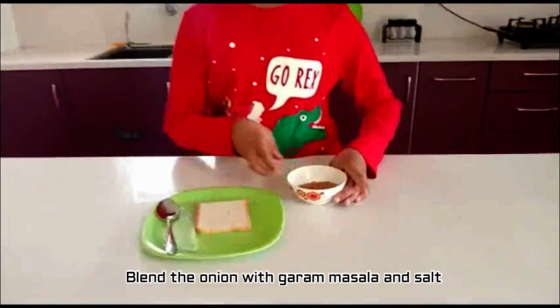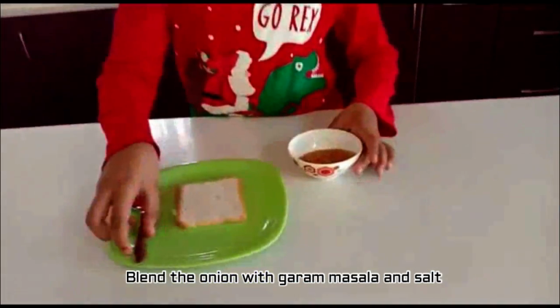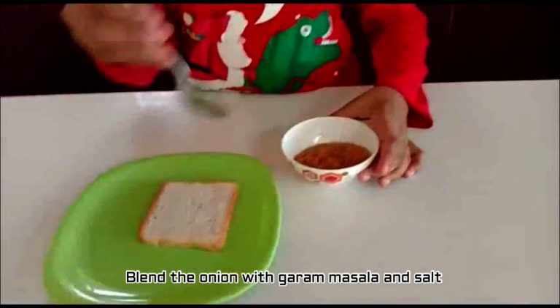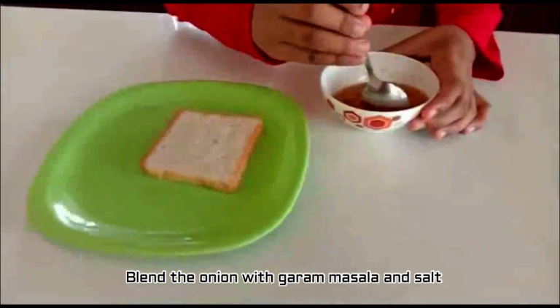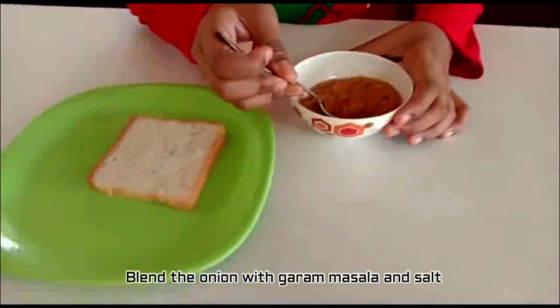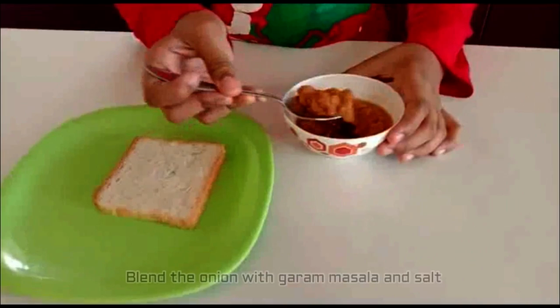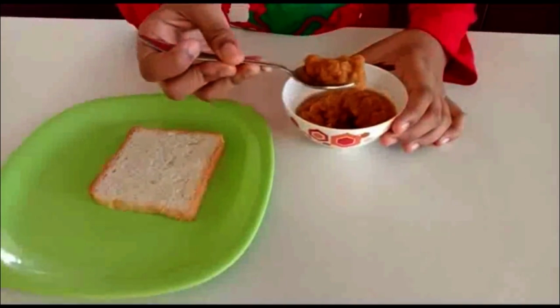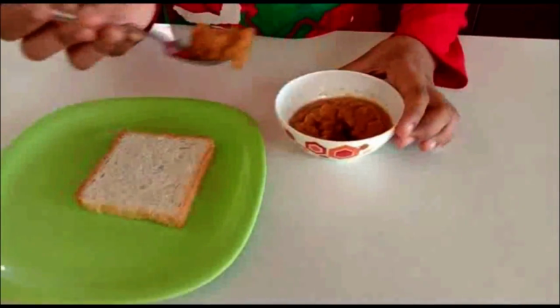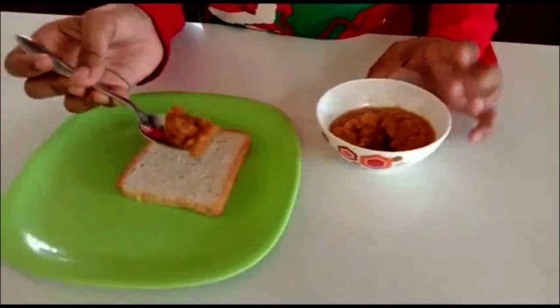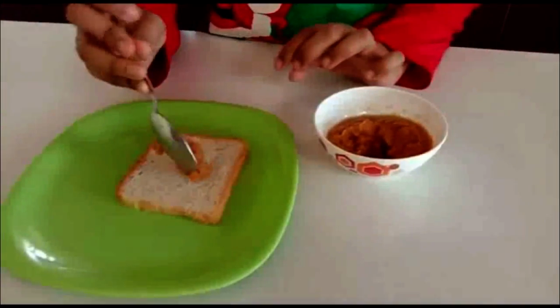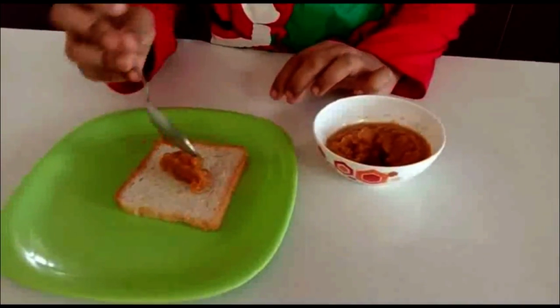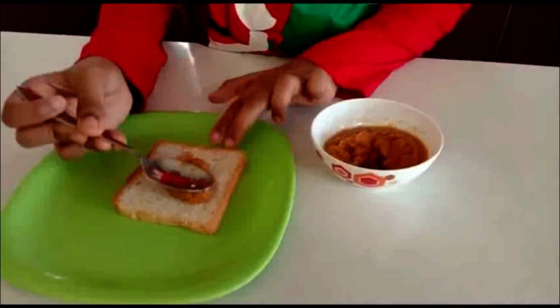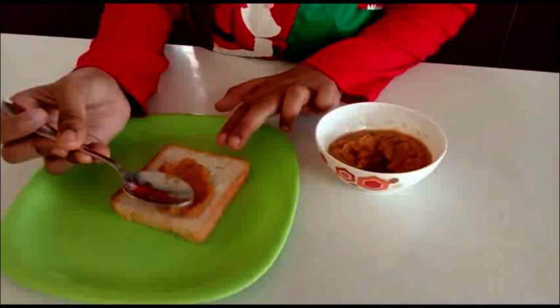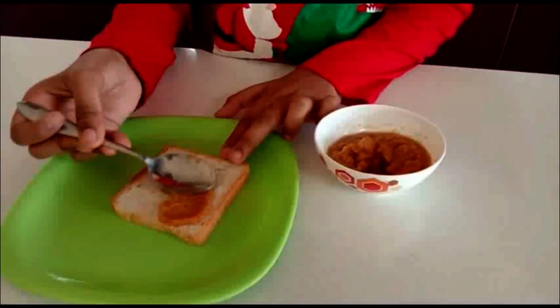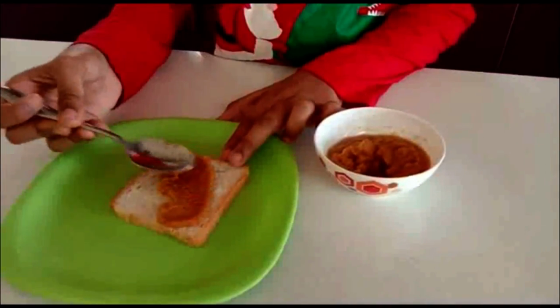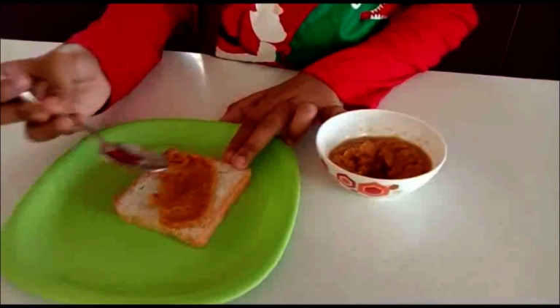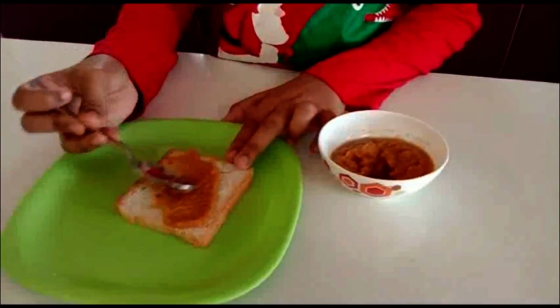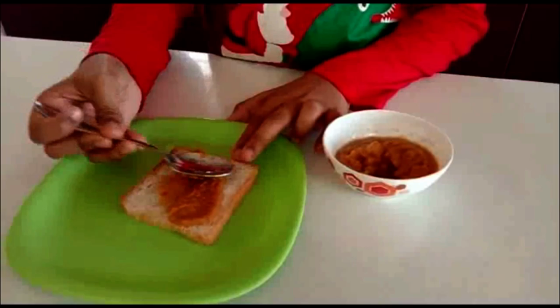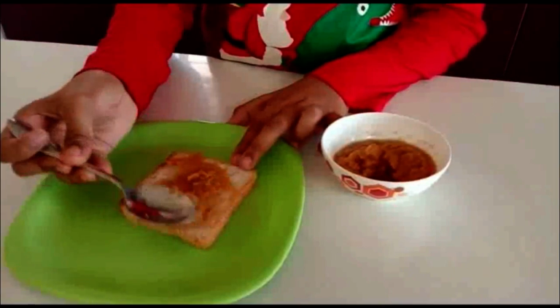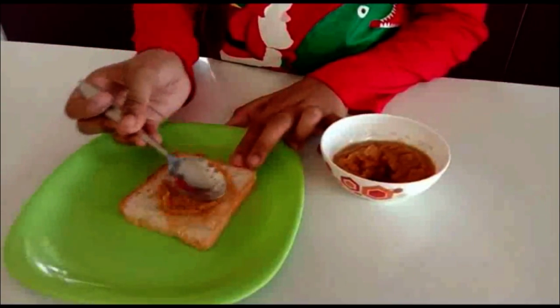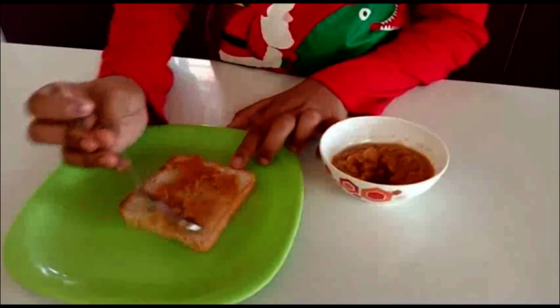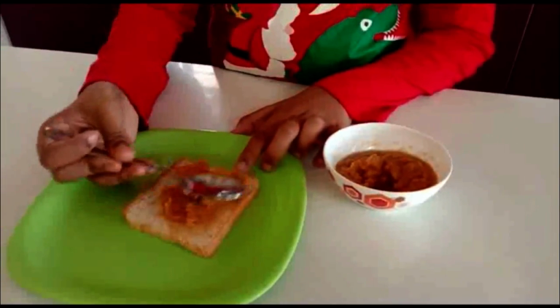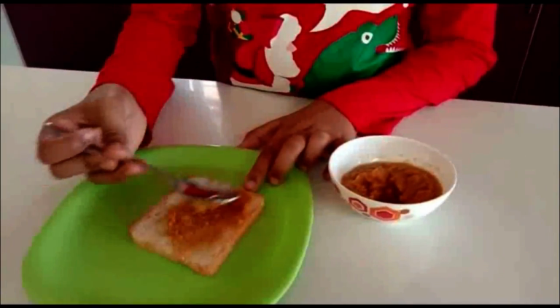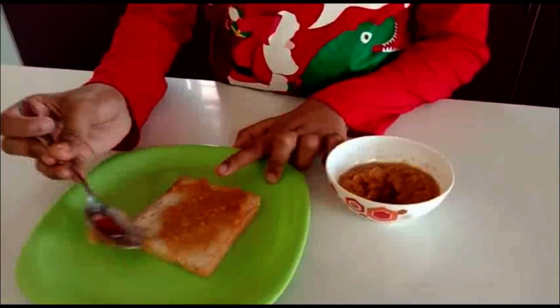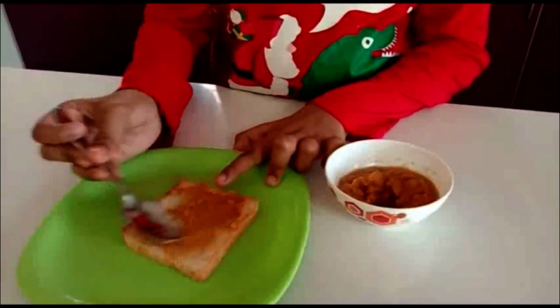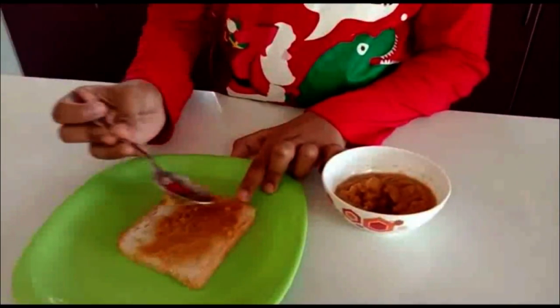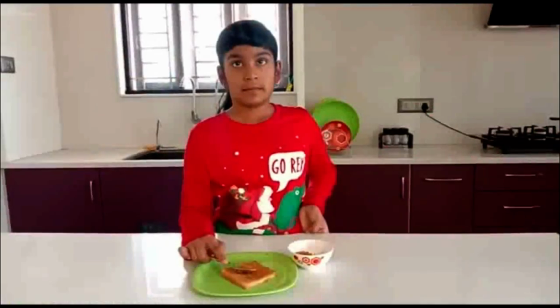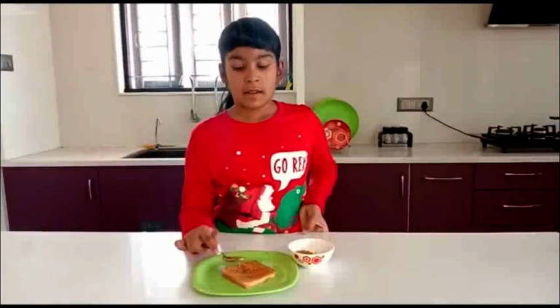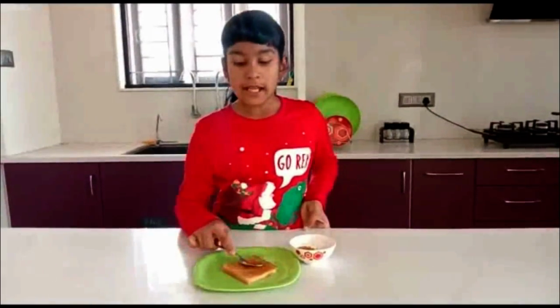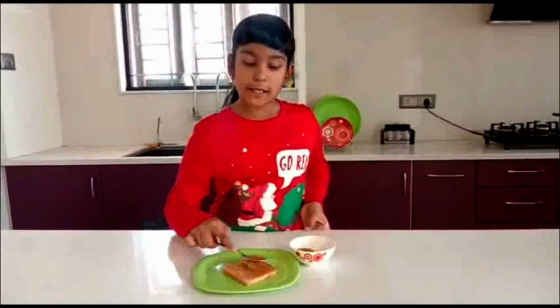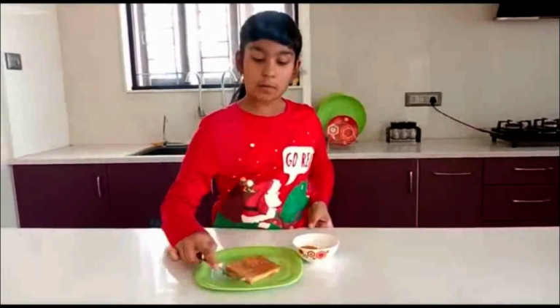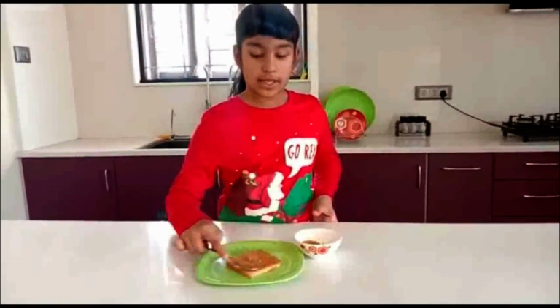Now let's spread it on the bread. I spread it on both sides.